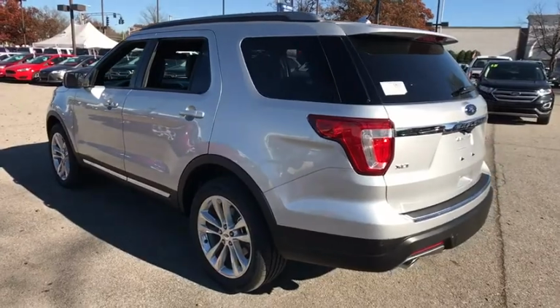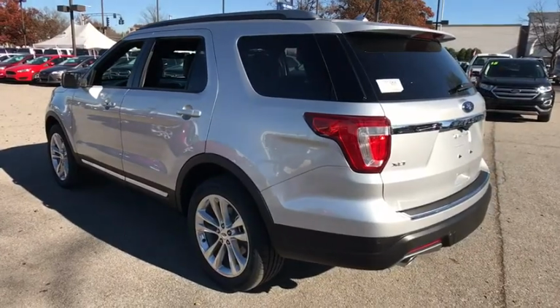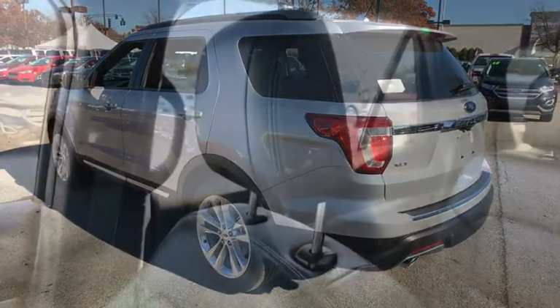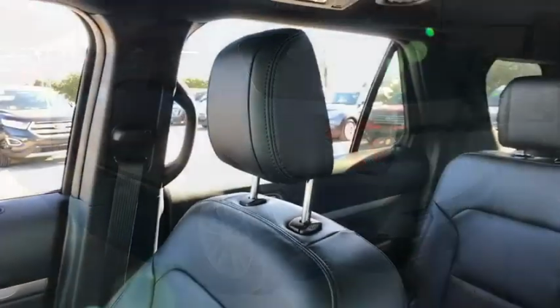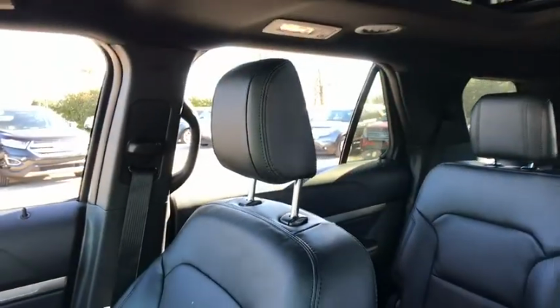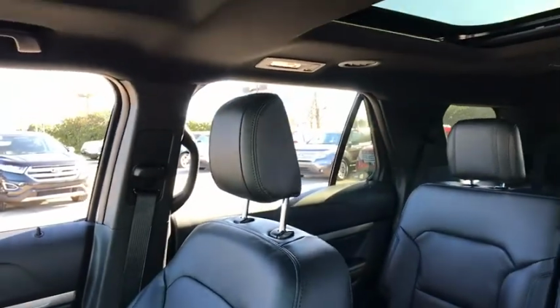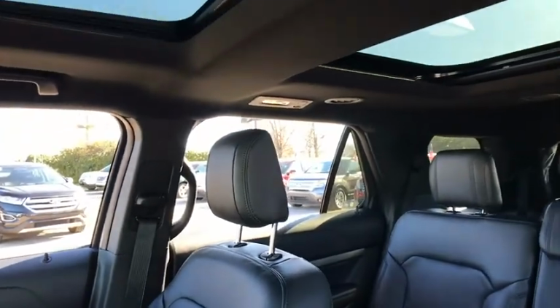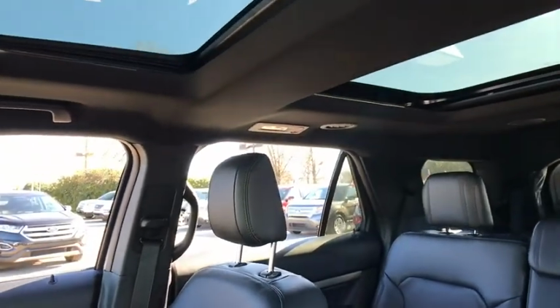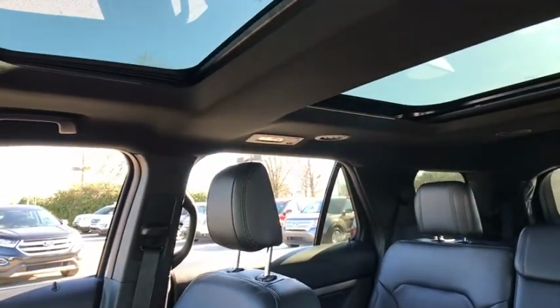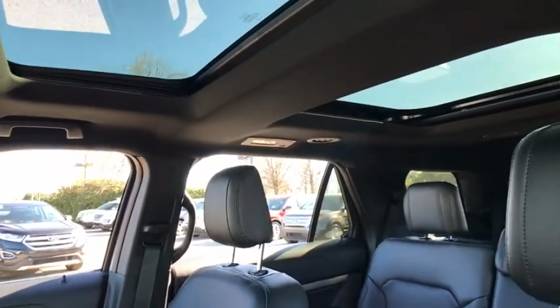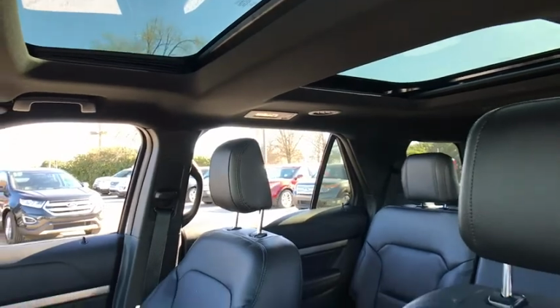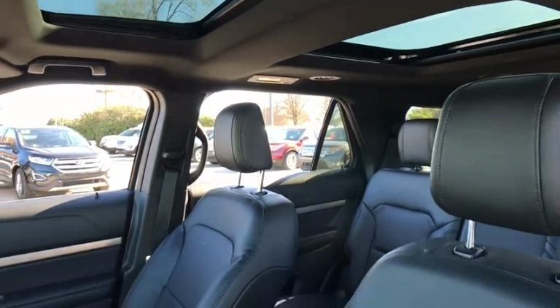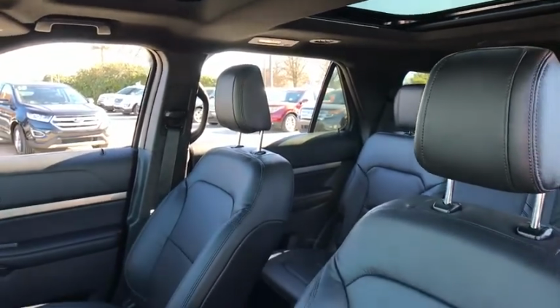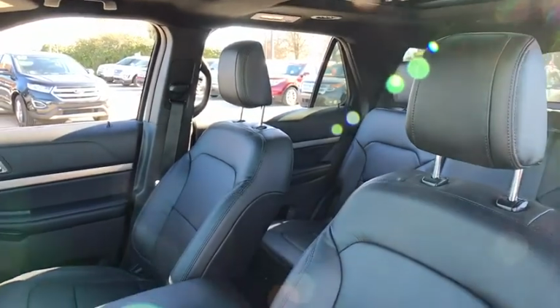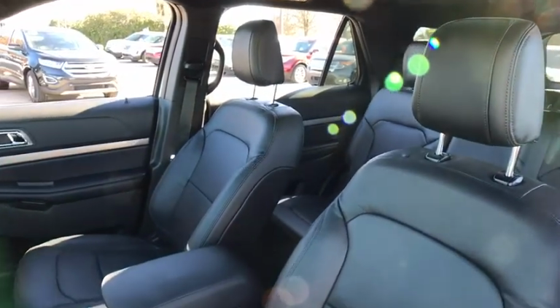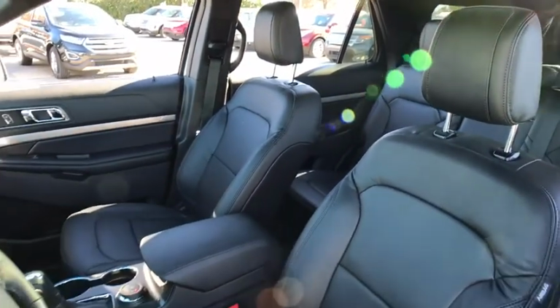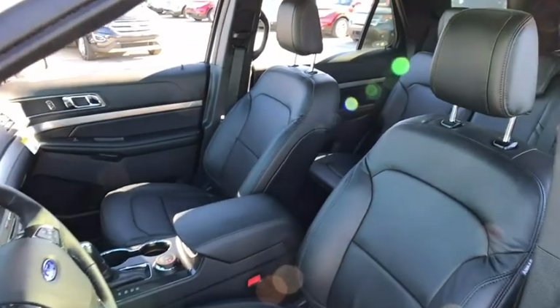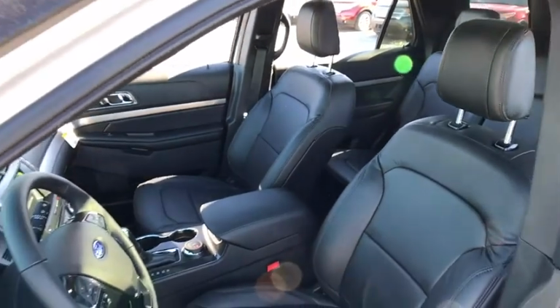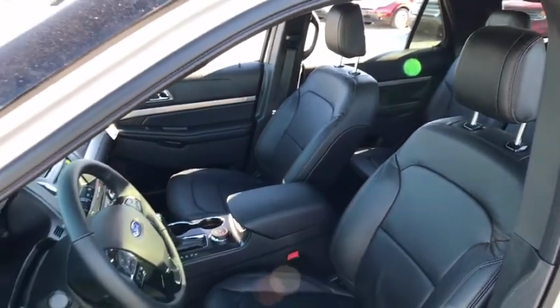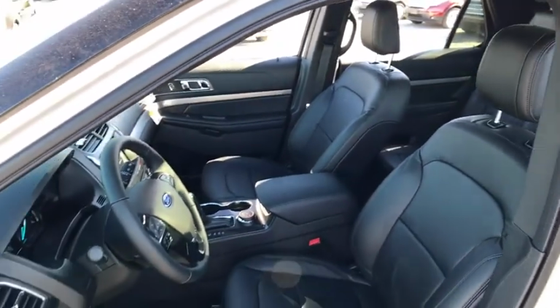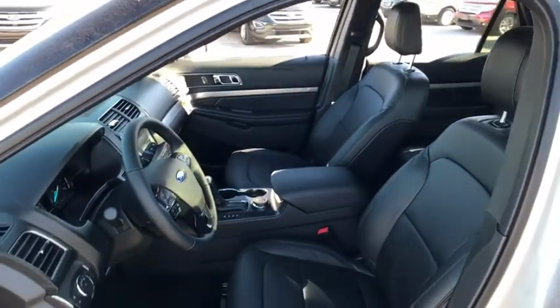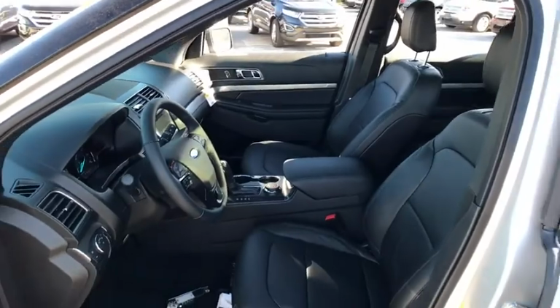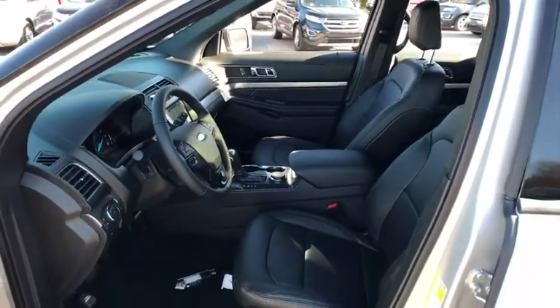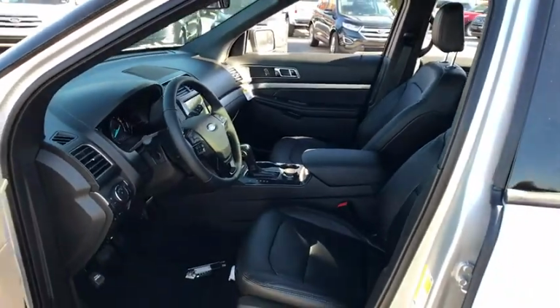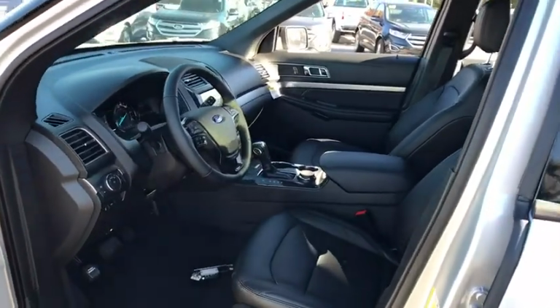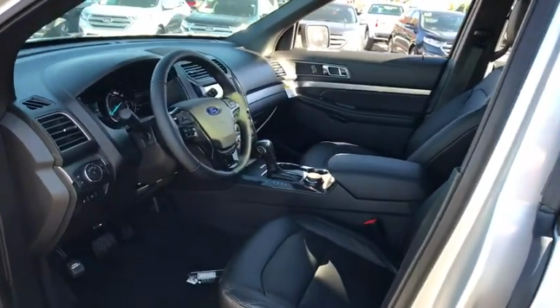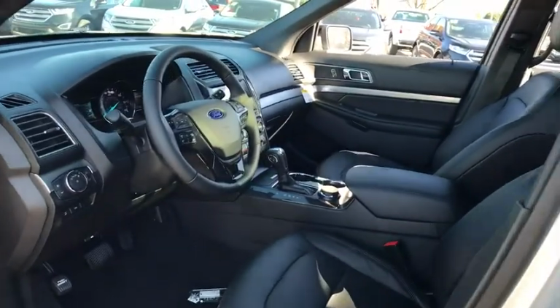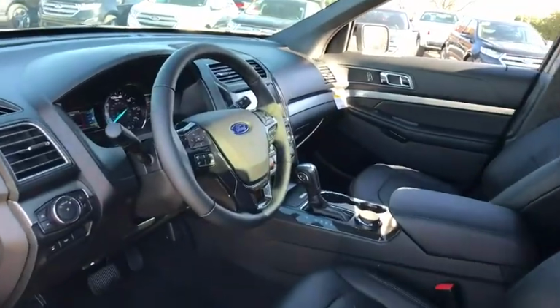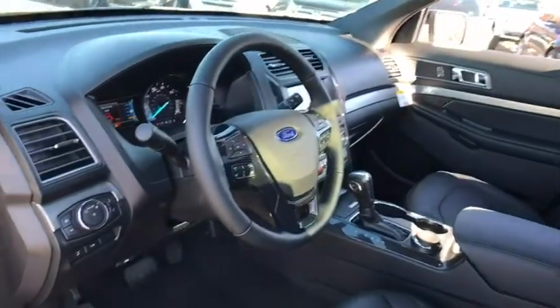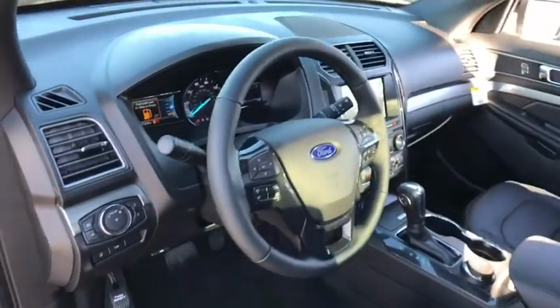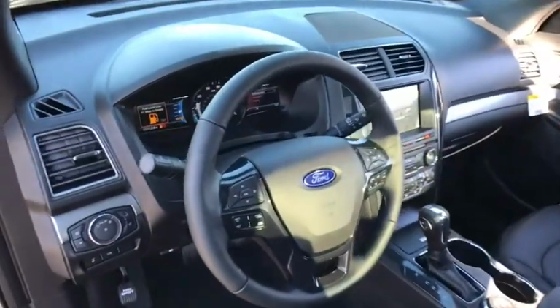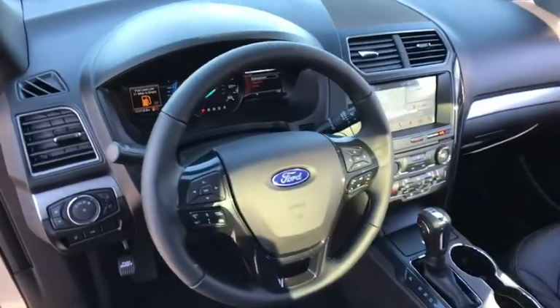Leather-wrapped steering wheel. Driver airbag. Adjustable steering wheel. Power steering. Keyless start. Floor mats. Aluminum wheels. Four-wheel disc brakes. Cruise control. Four-wheel drive. Rear defrost. AM FM stereo radio.